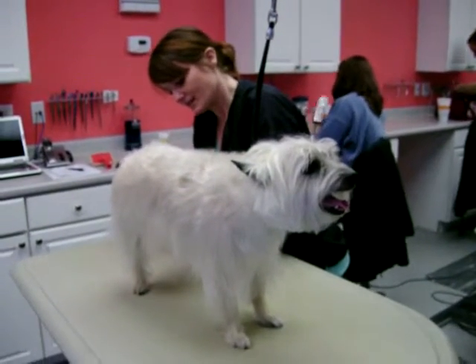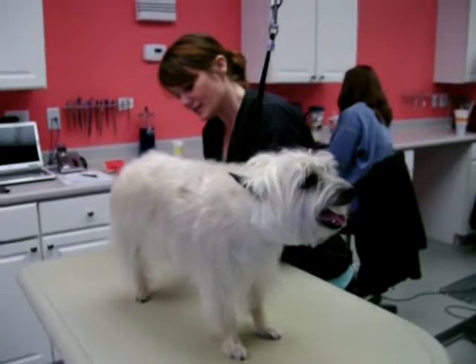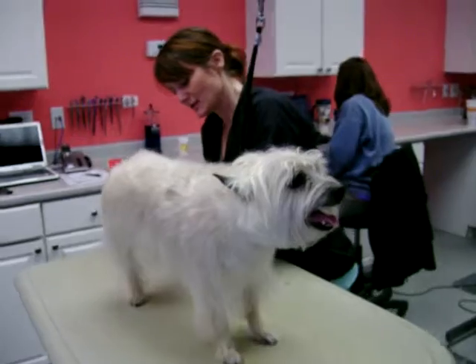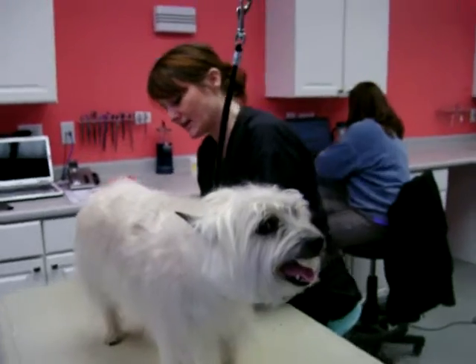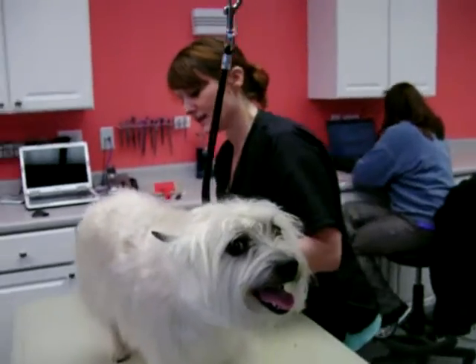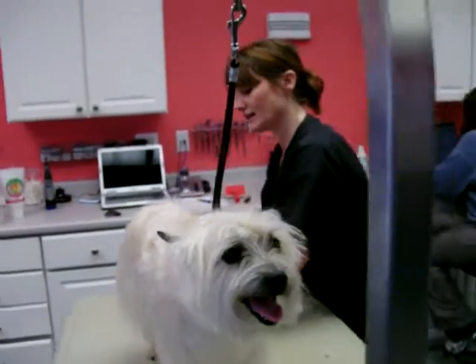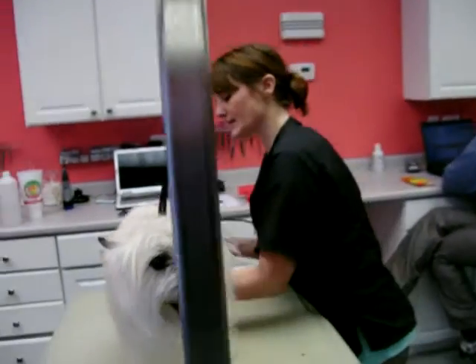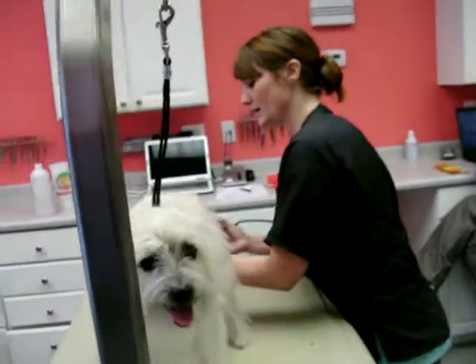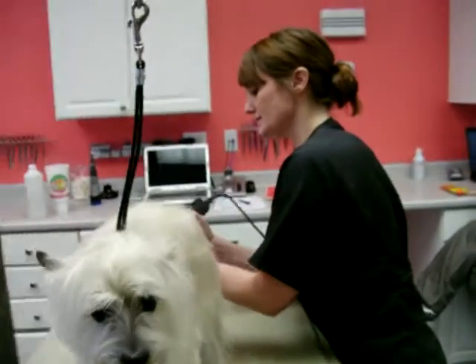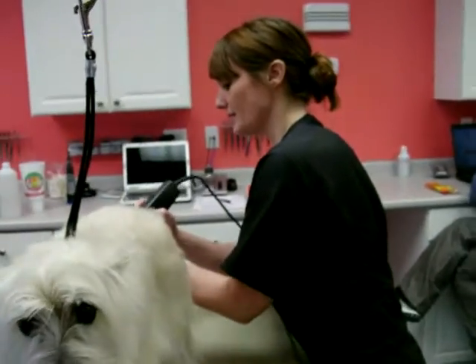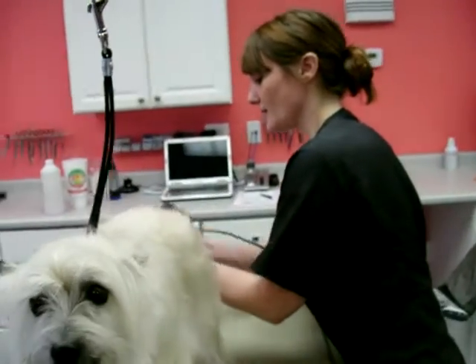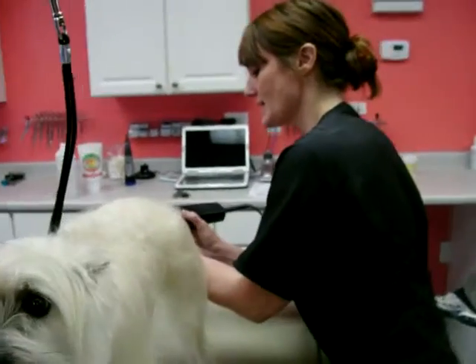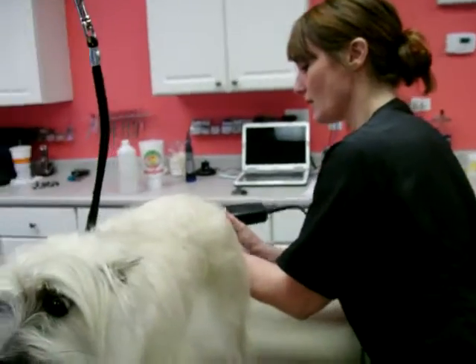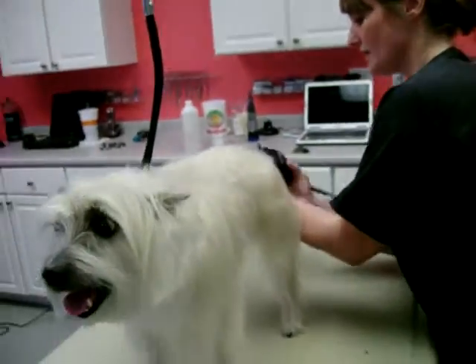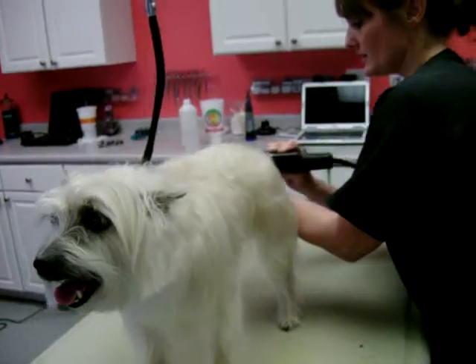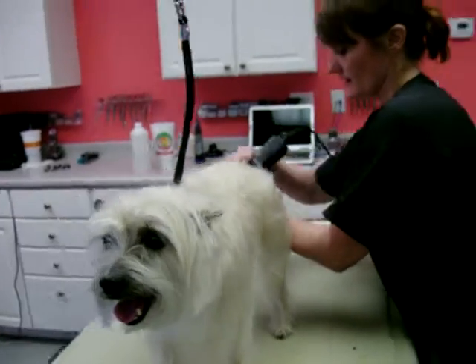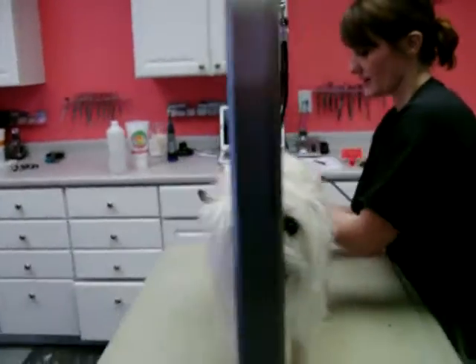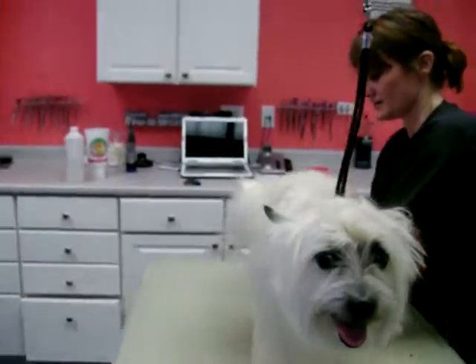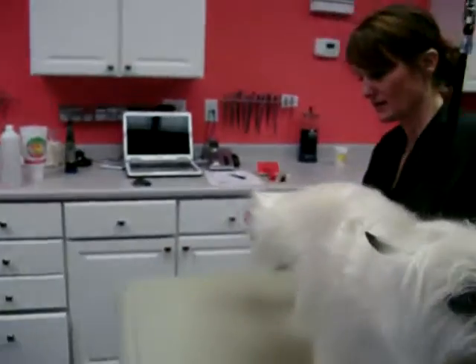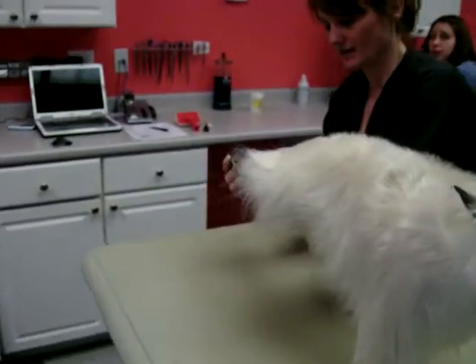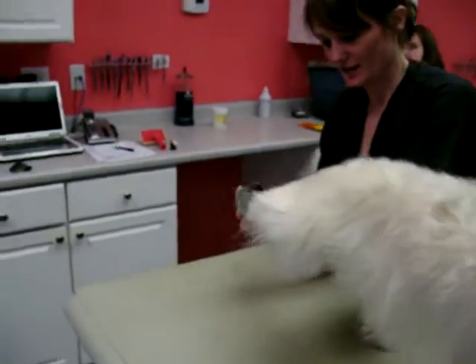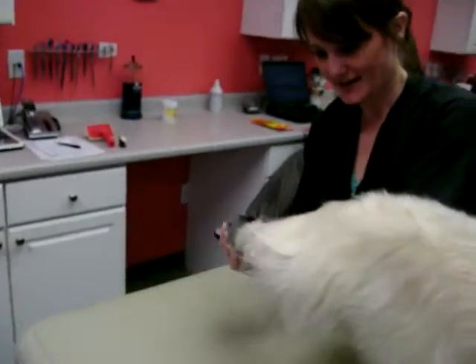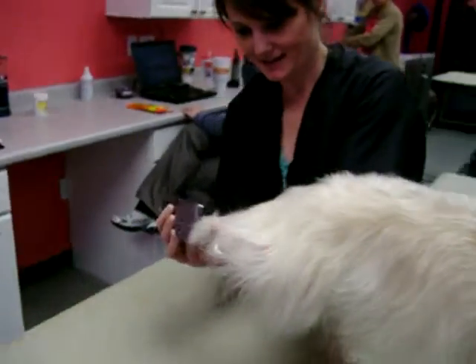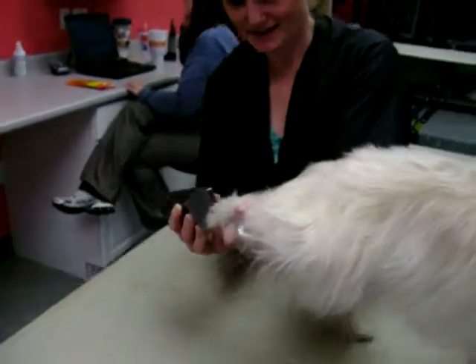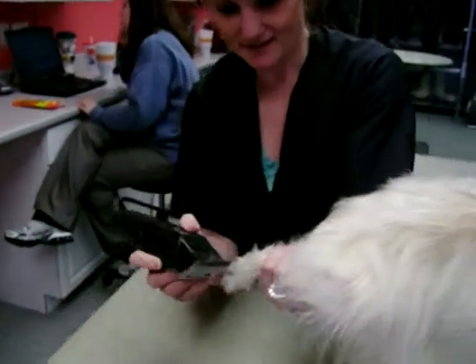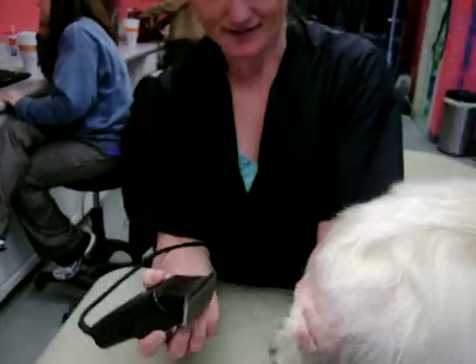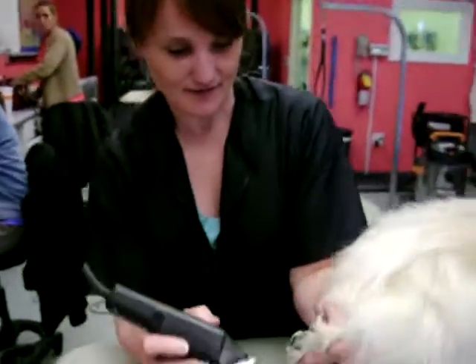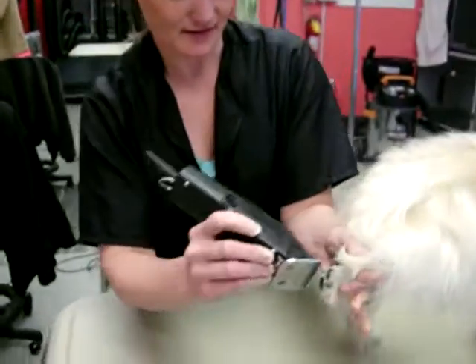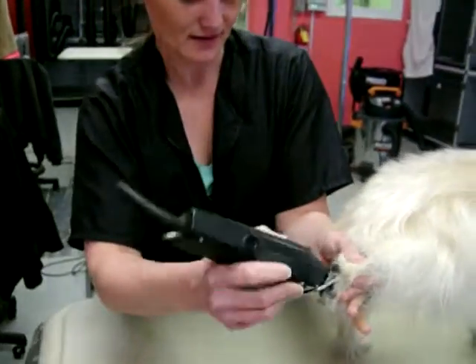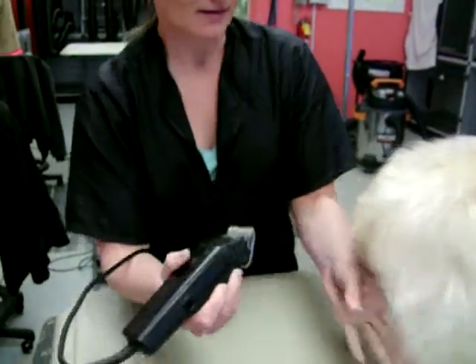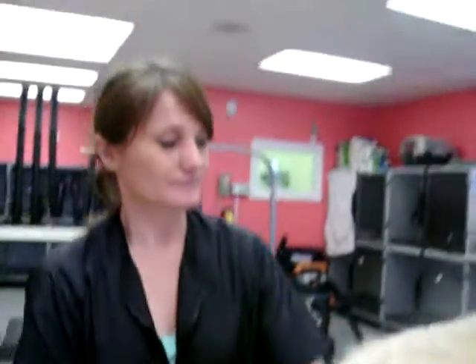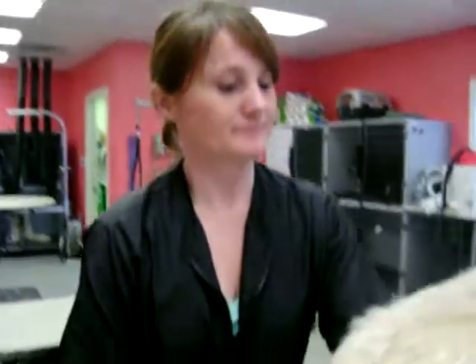You can zoom in and get the close-up of me actually shaving the pads out, so that they can see it looks hypo. How do you zoom?